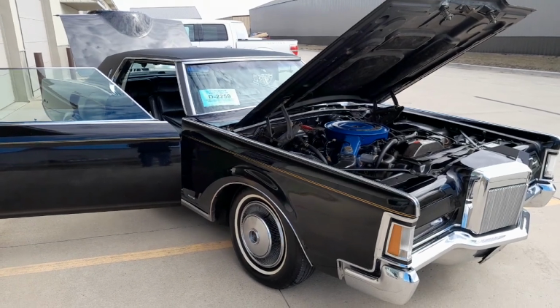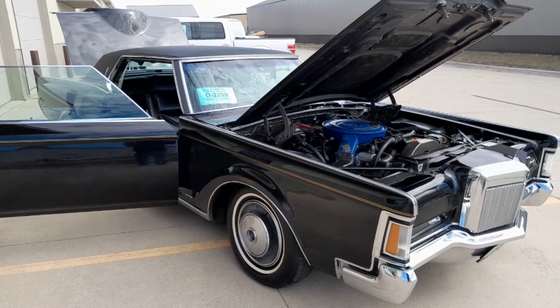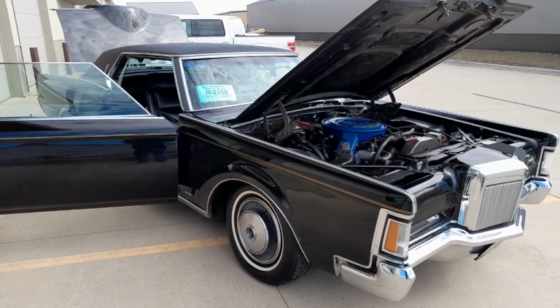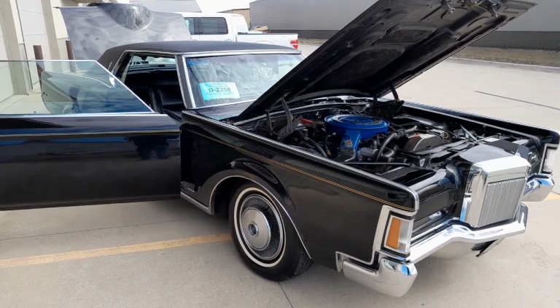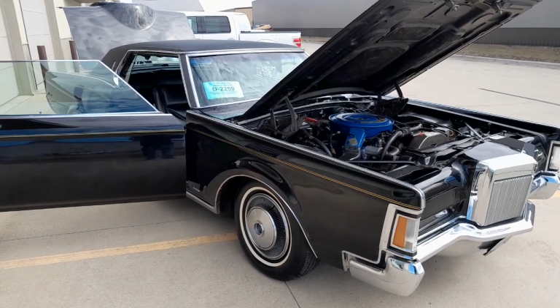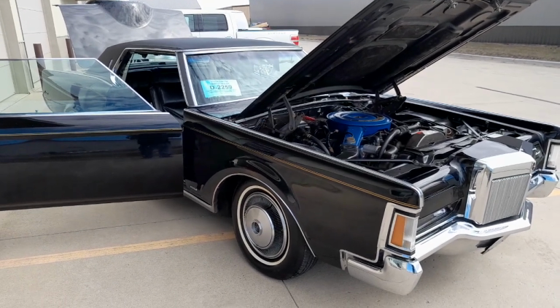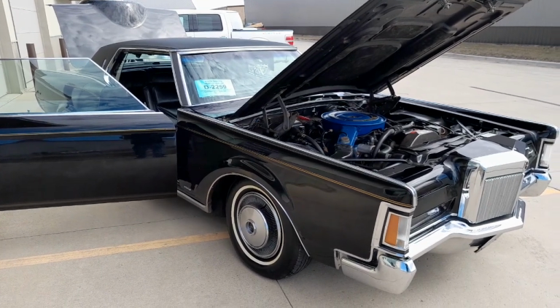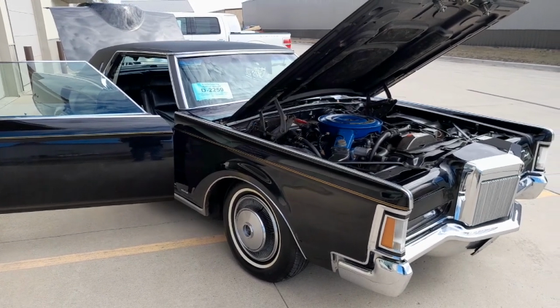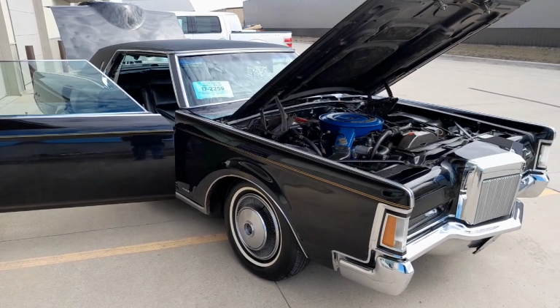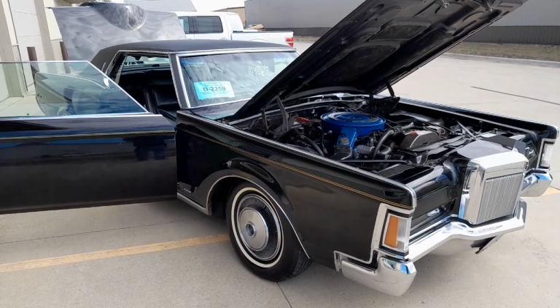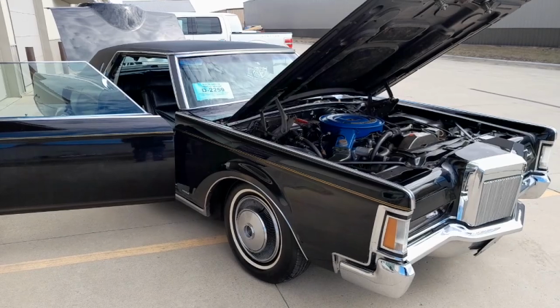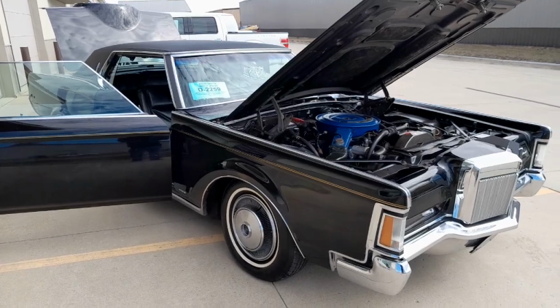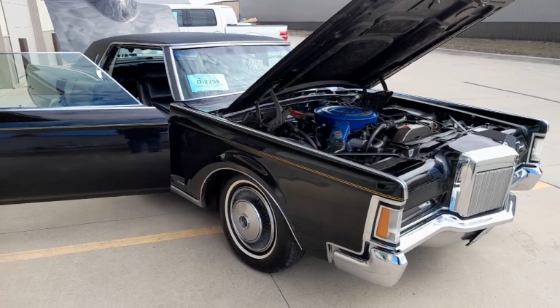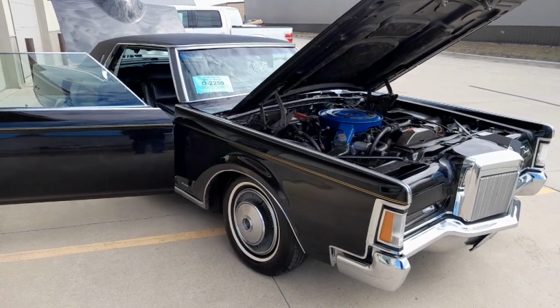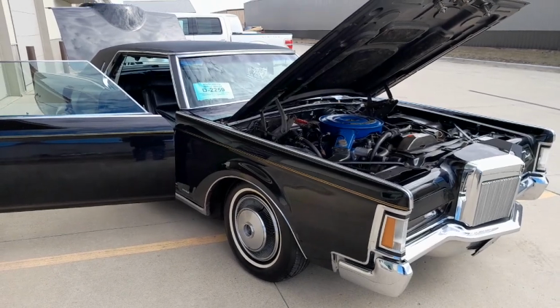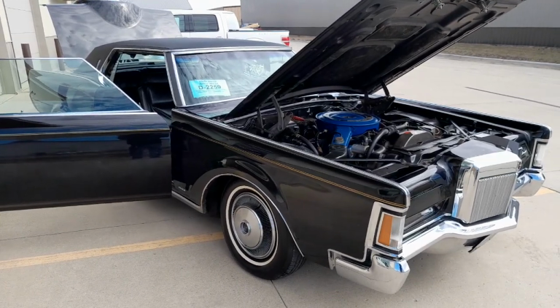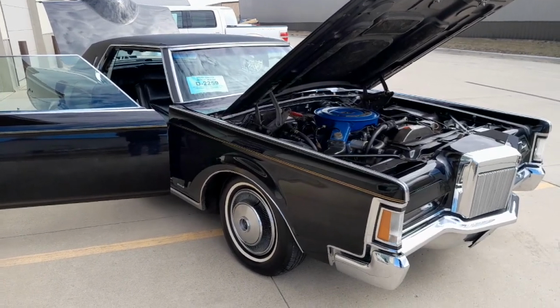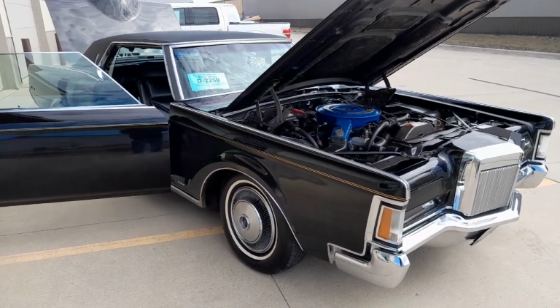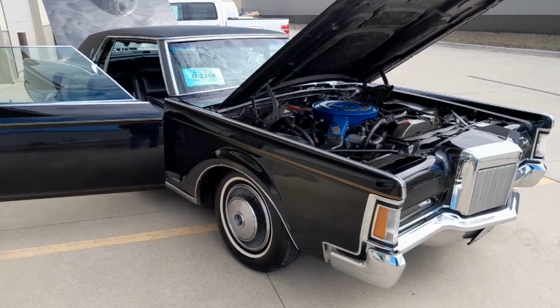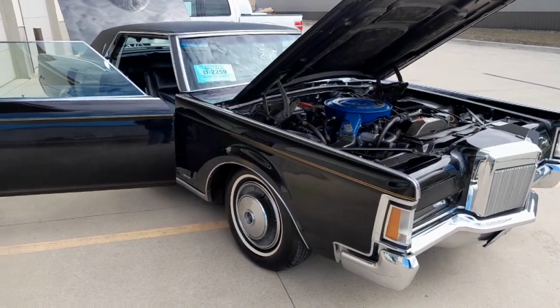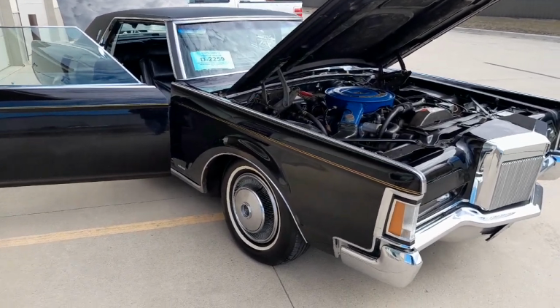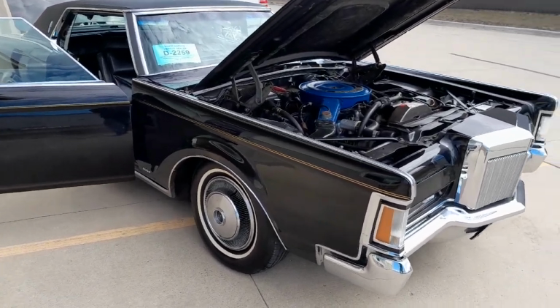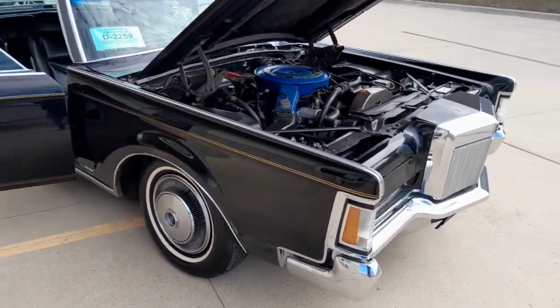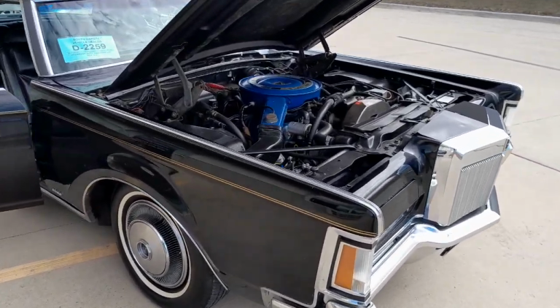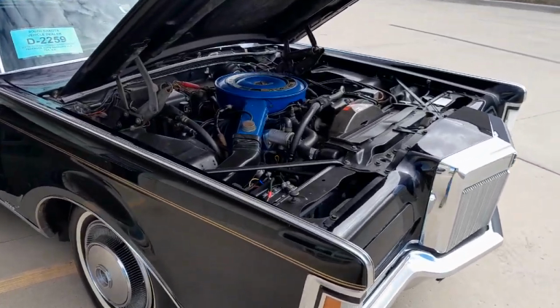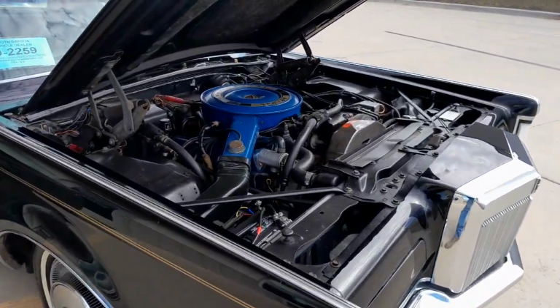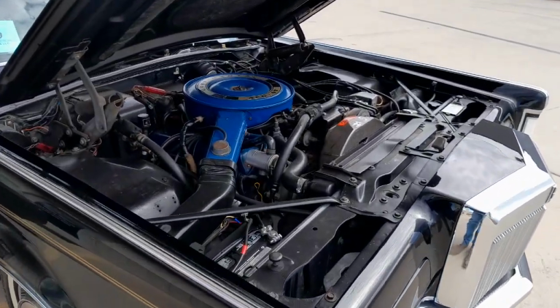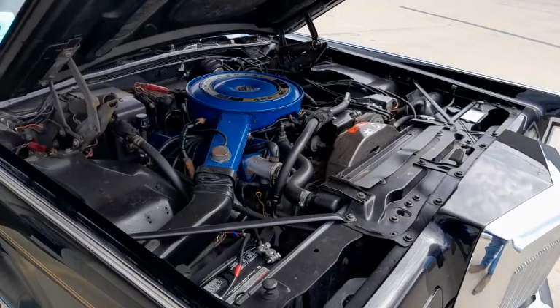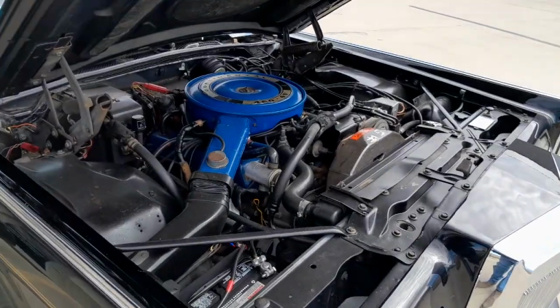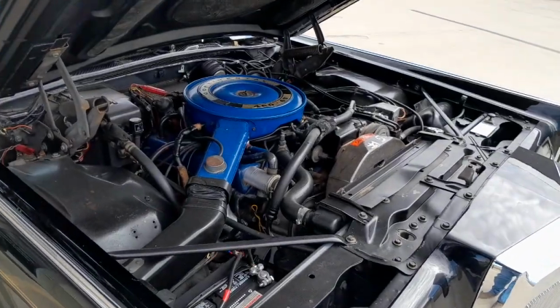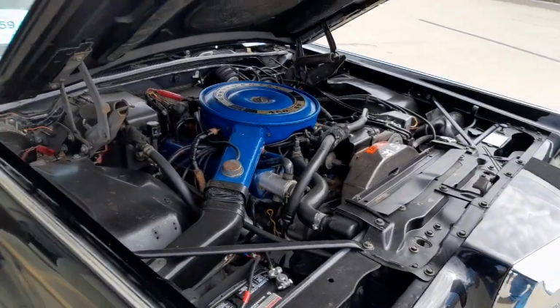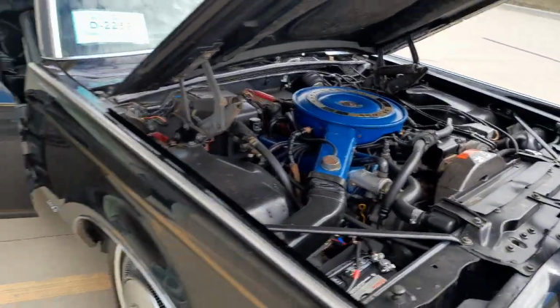1971 Lincoln Mark III Triple Black. 111,000 miles, 460. Runs excellent. Car's been serviced.